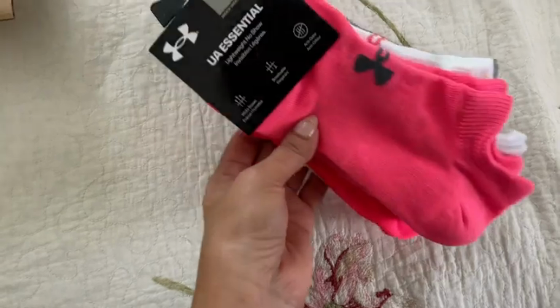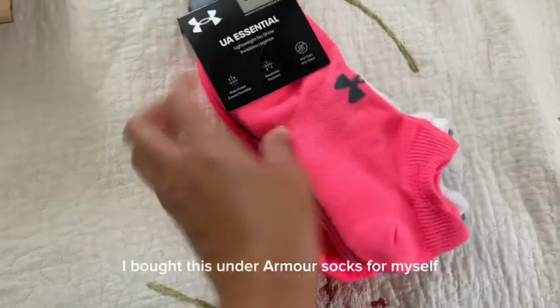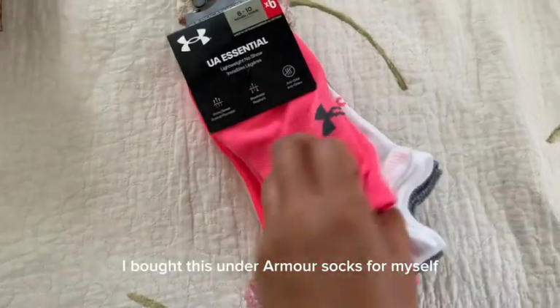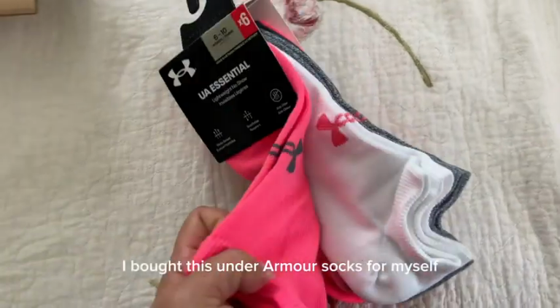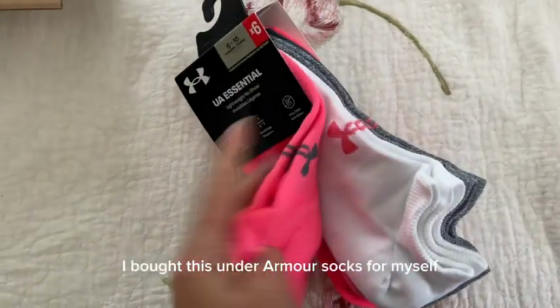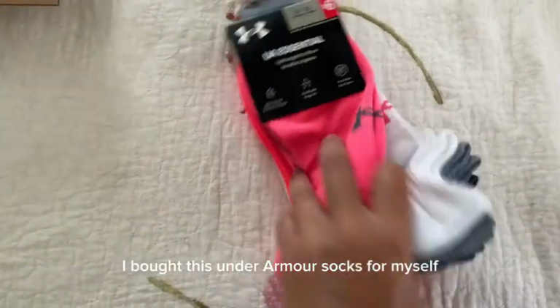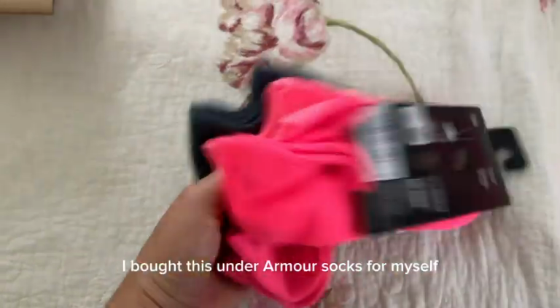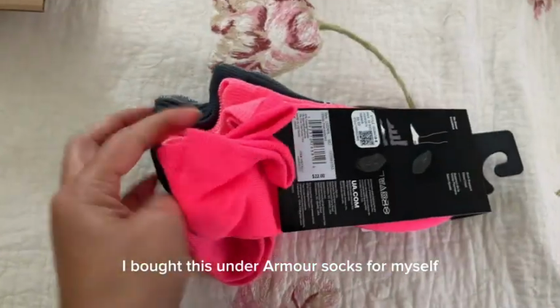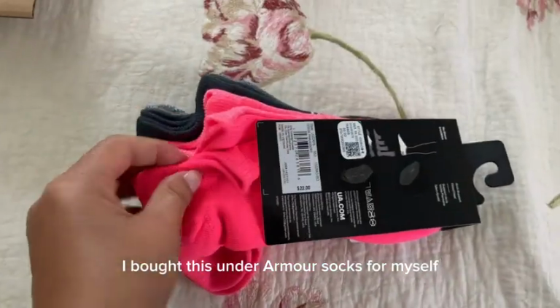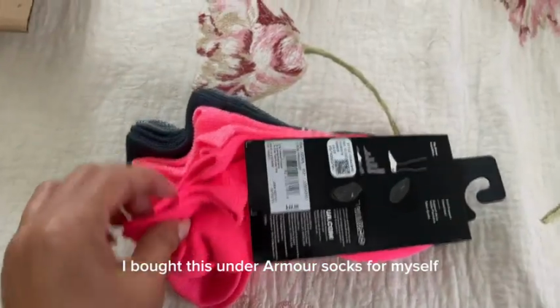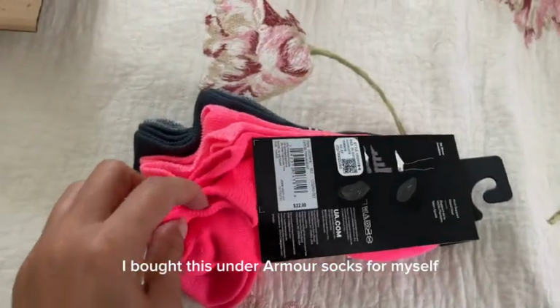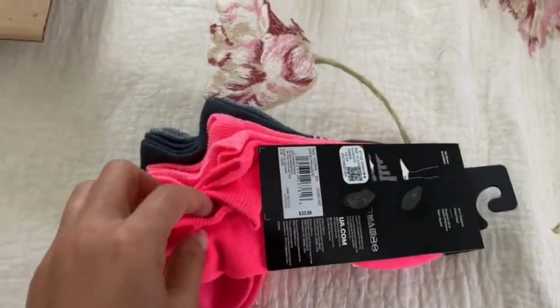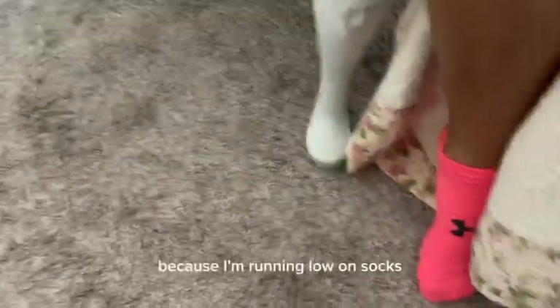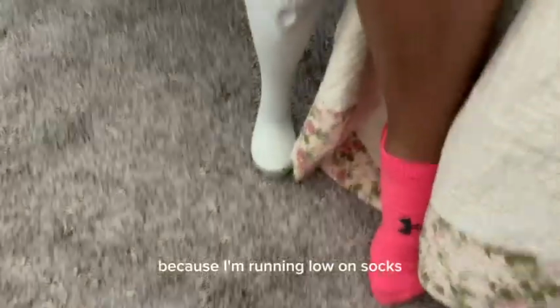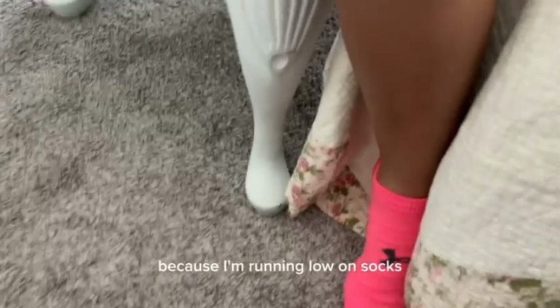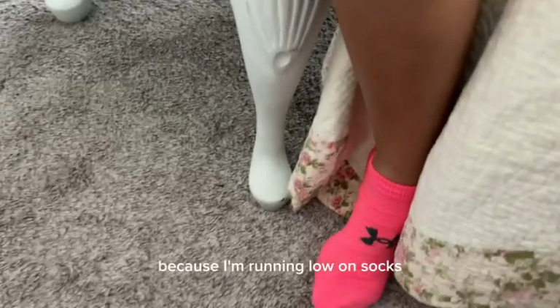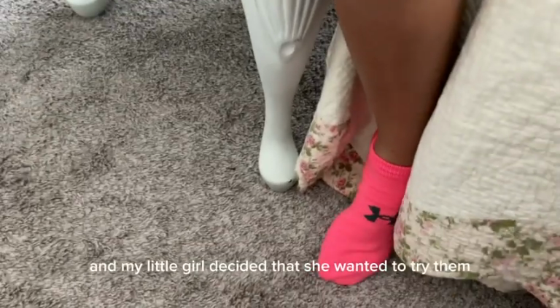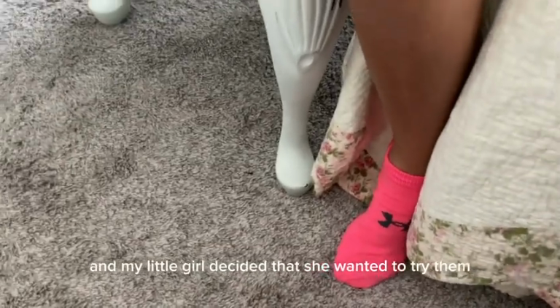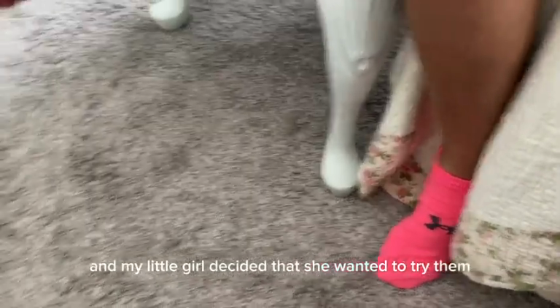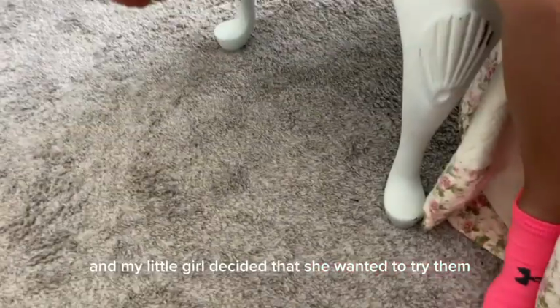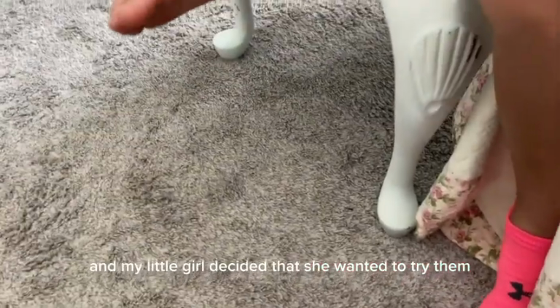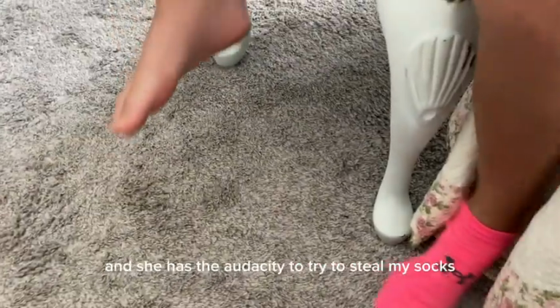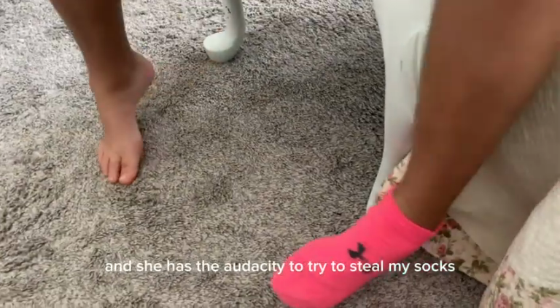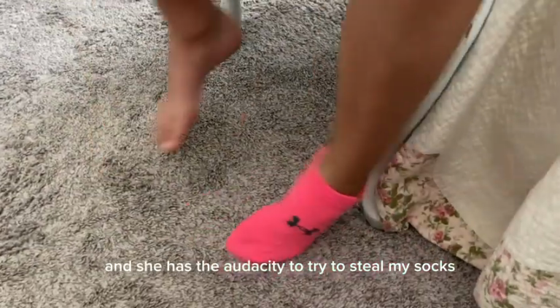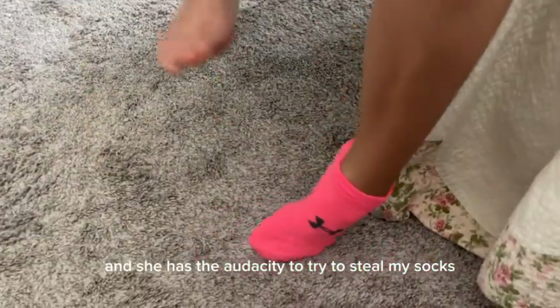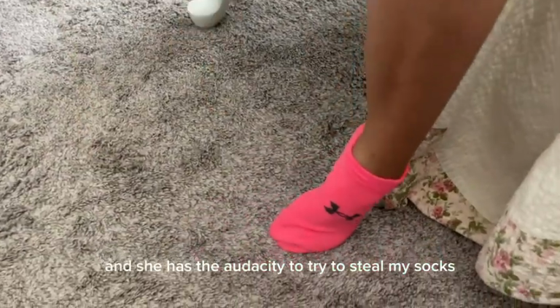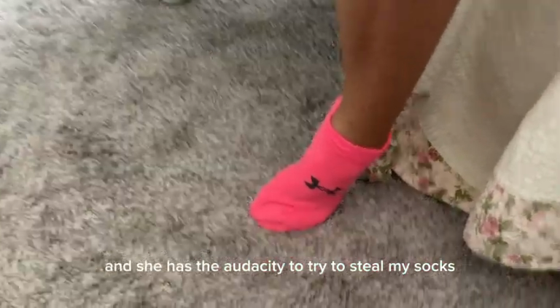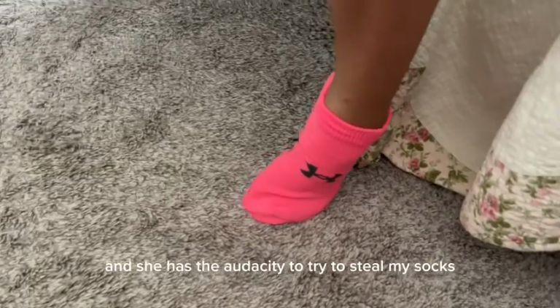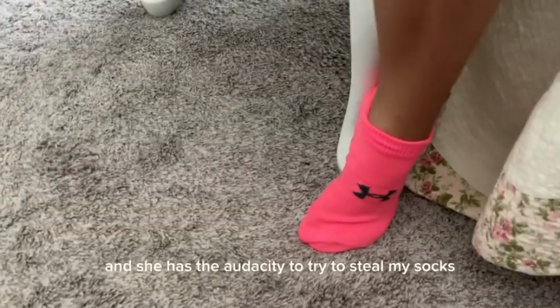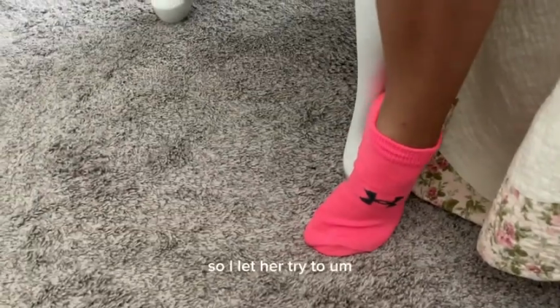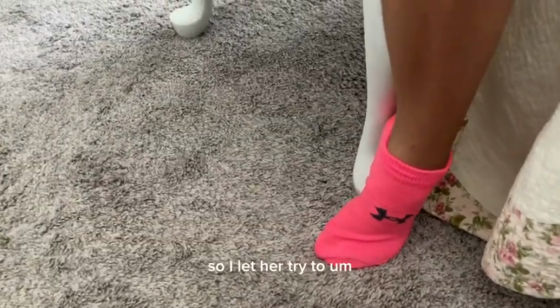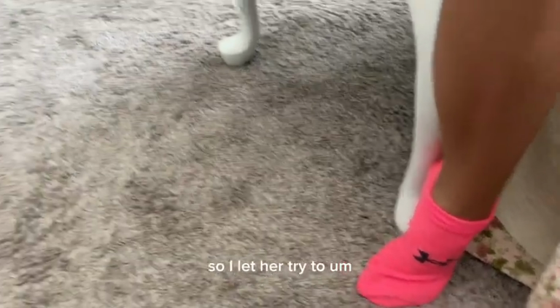I bought these Under Armour socks for myself because I'm into long socks, and my little girl decided she wanted to try them. She has the audacity to try to steal my socks, so I let her try them on.